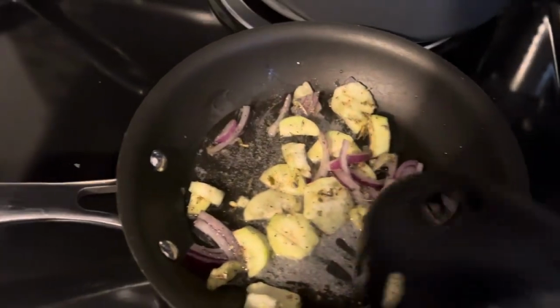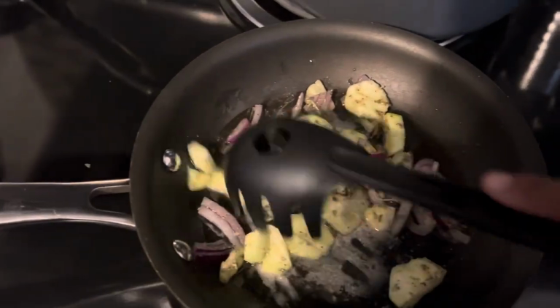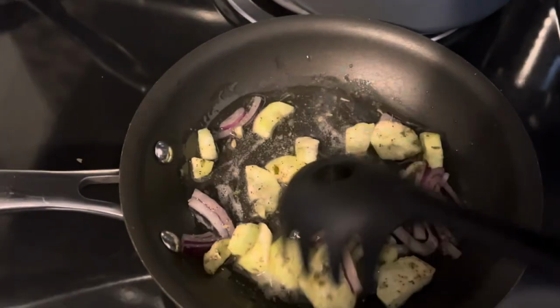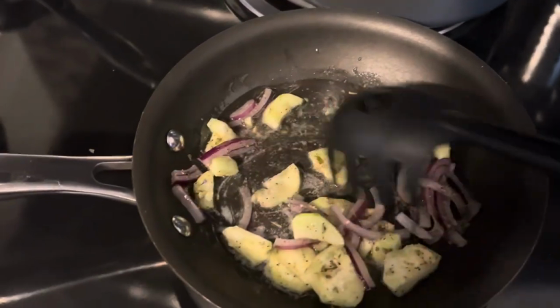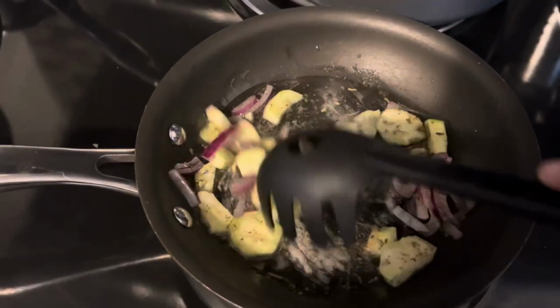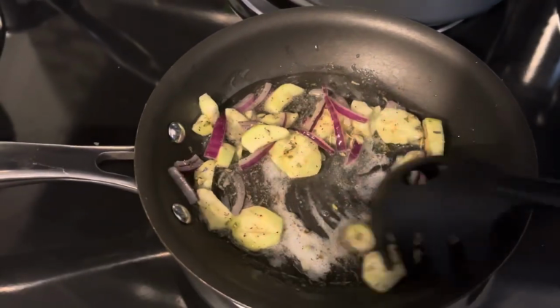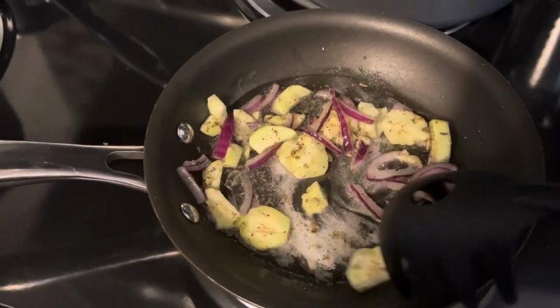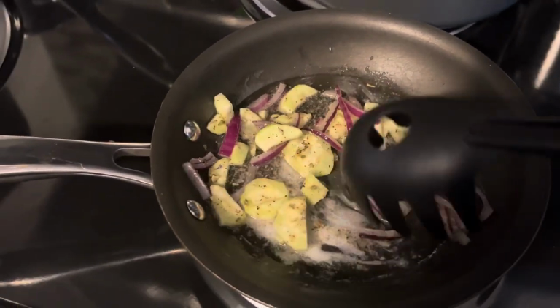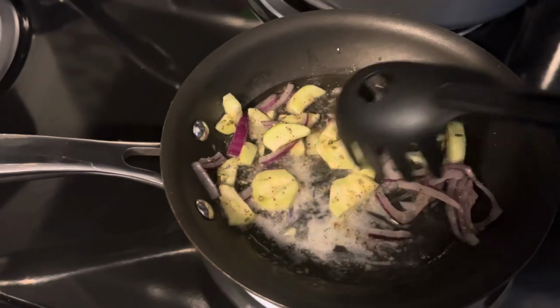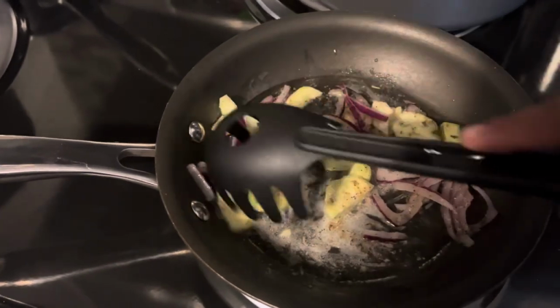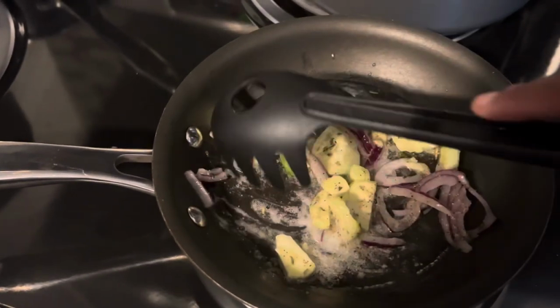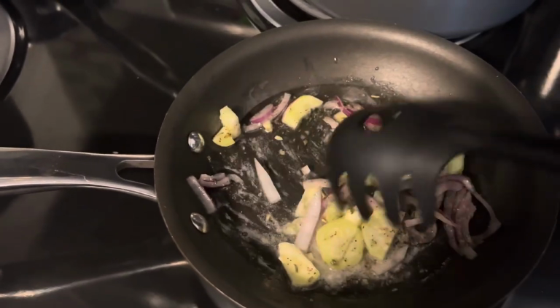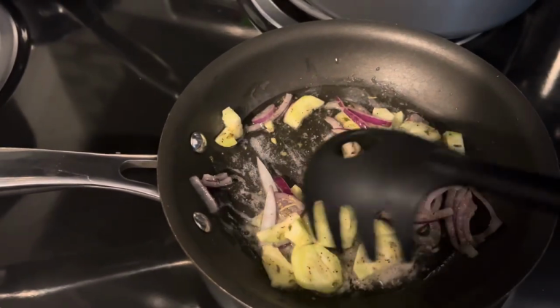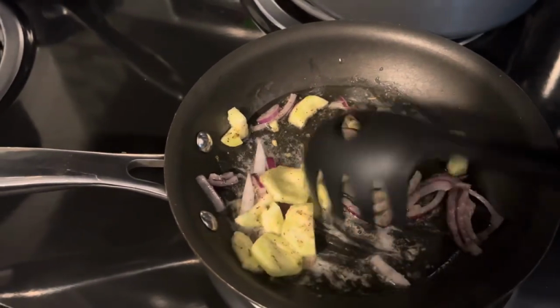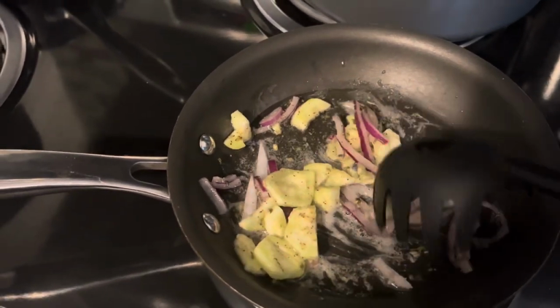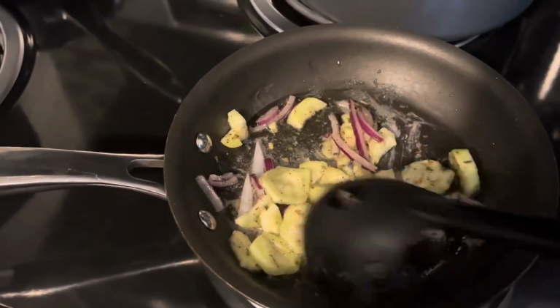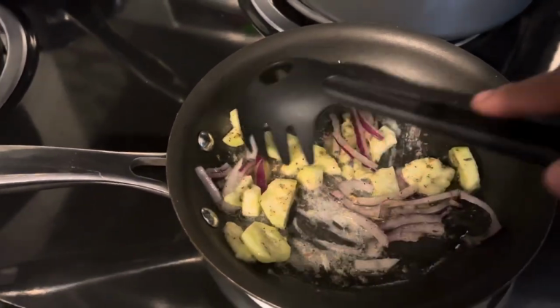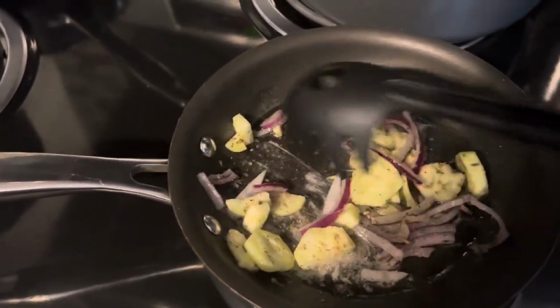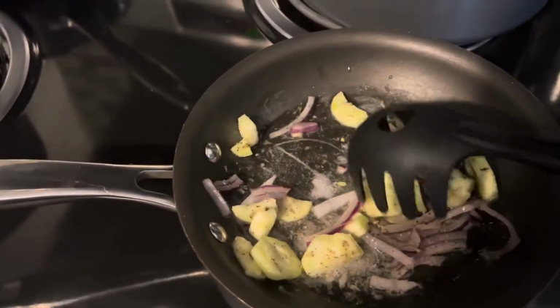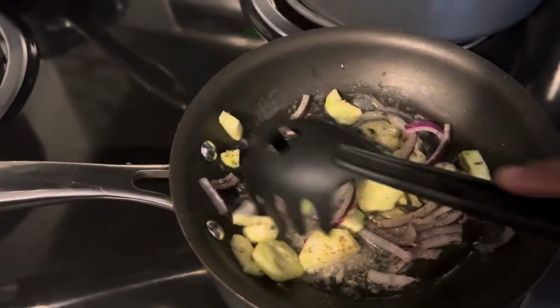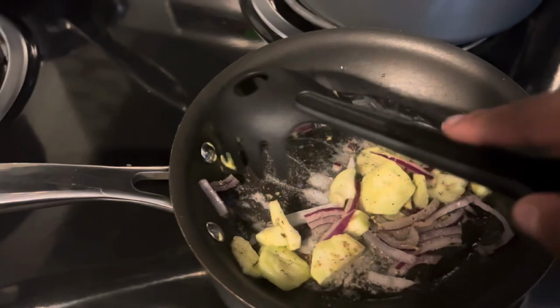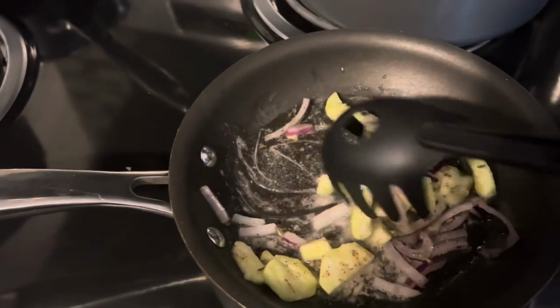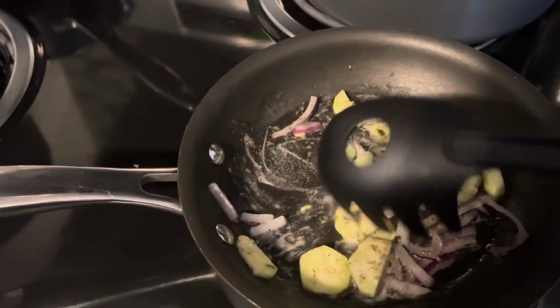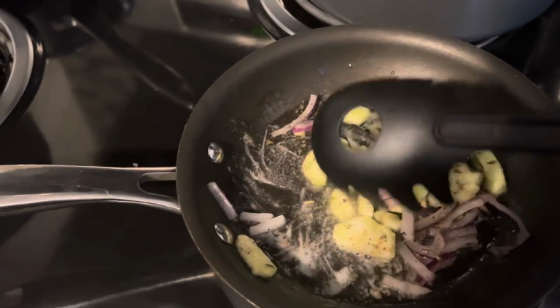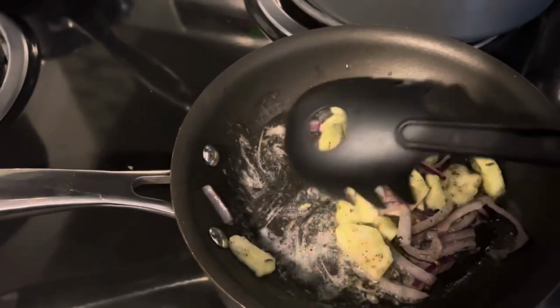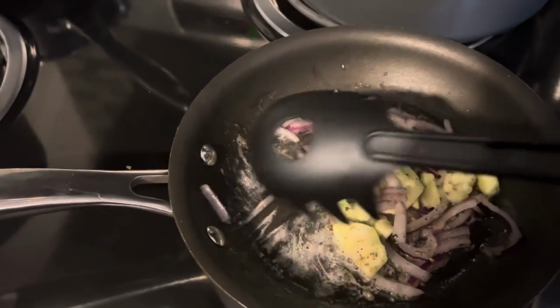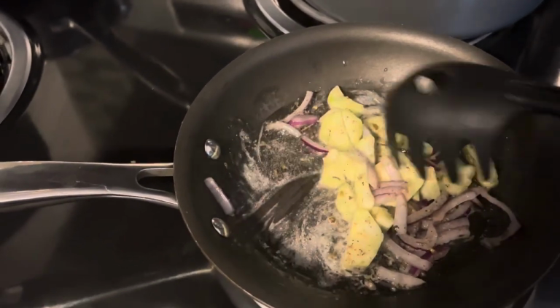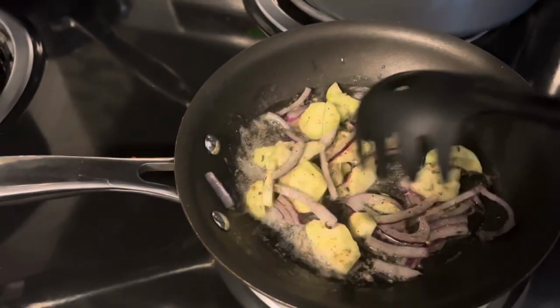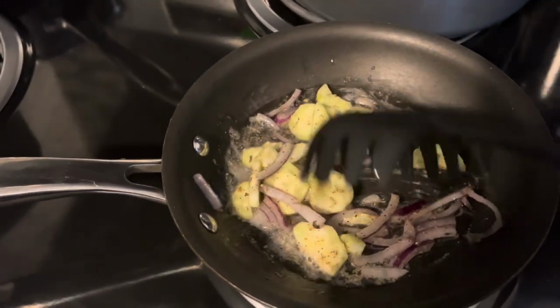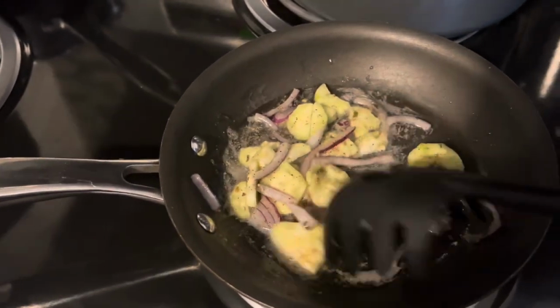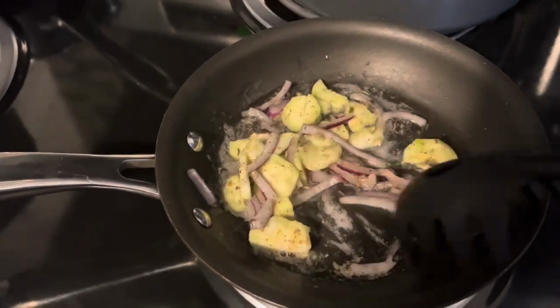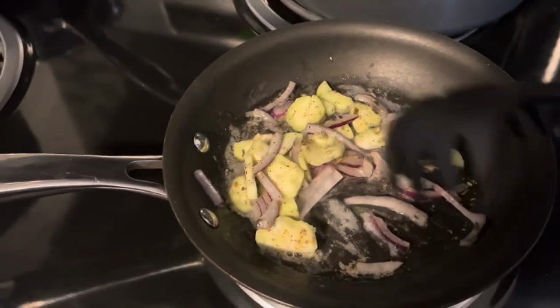One thing I noticed while cooking the loofah is that it had an egg-white consistency with the oil I was using in the pan. That was just one of the things I observed while cooking.